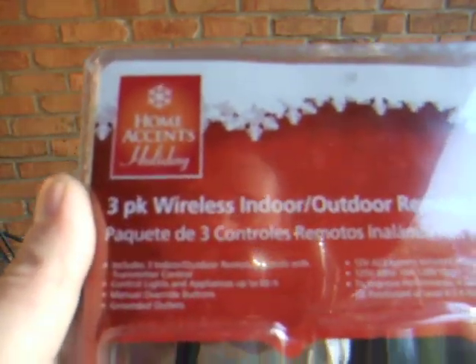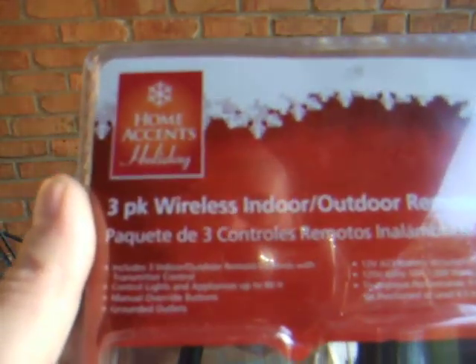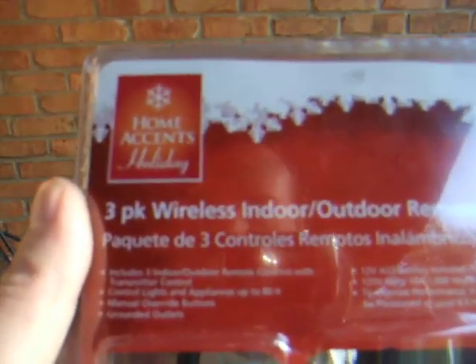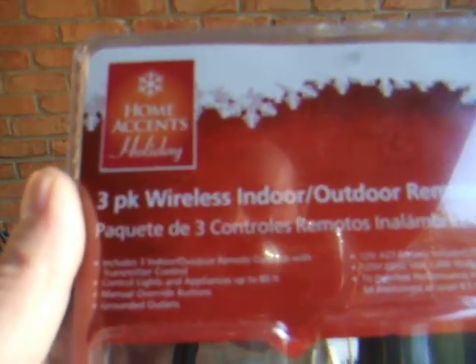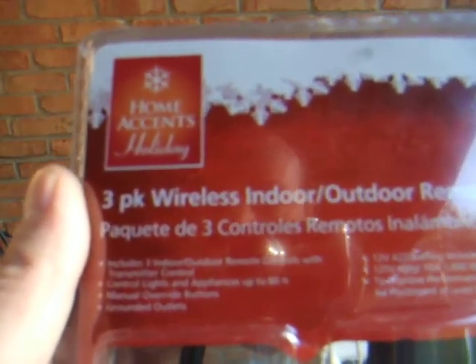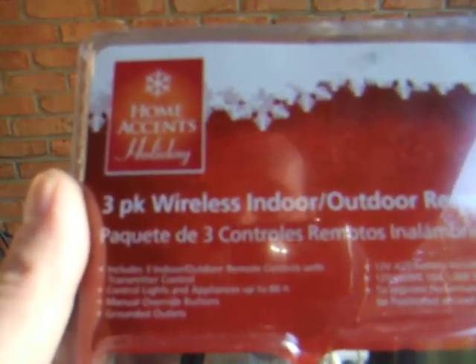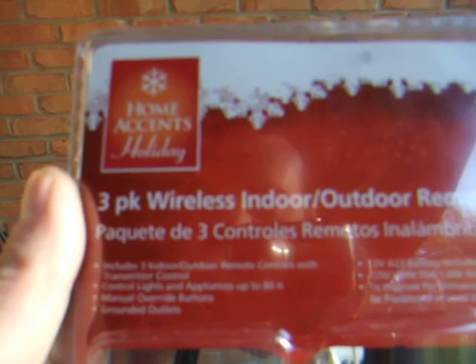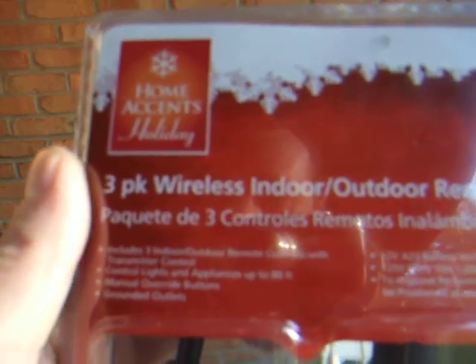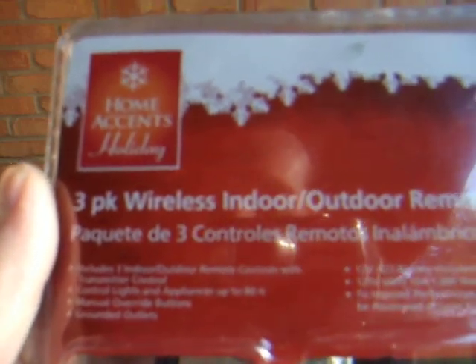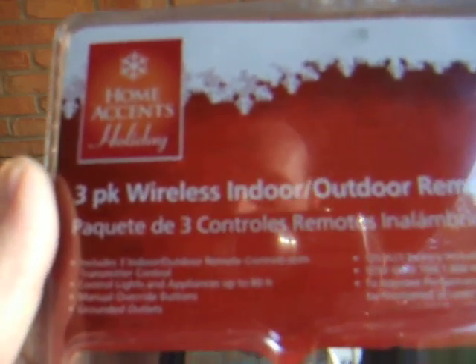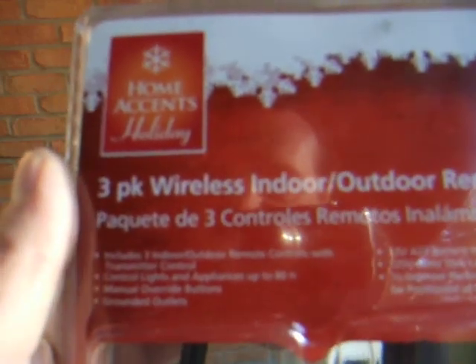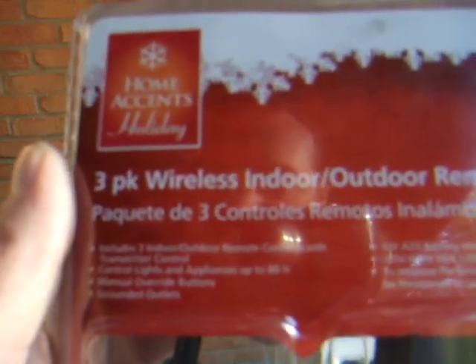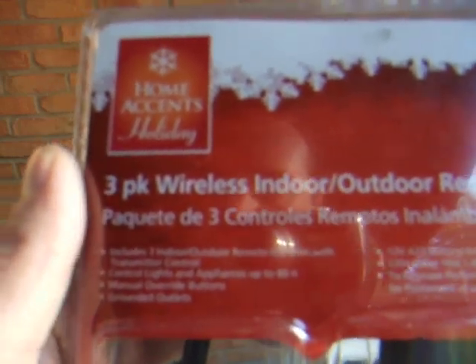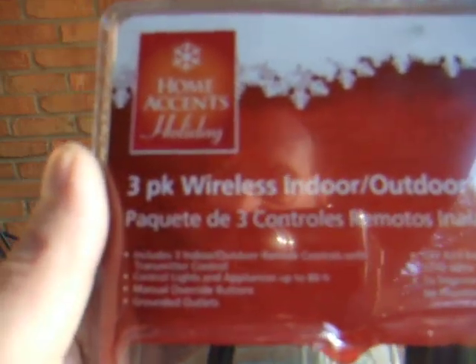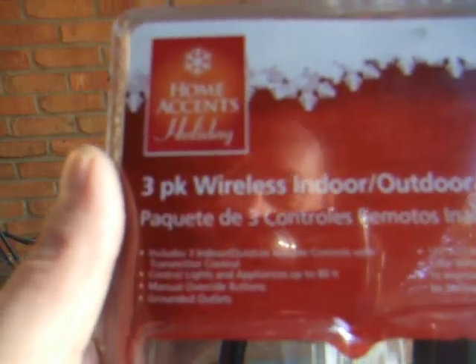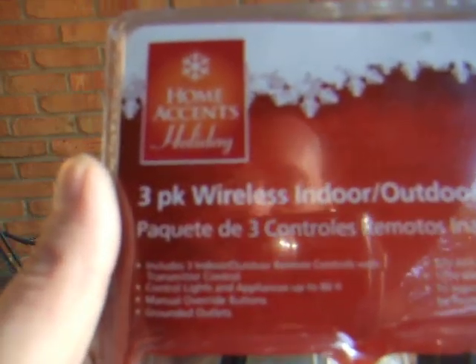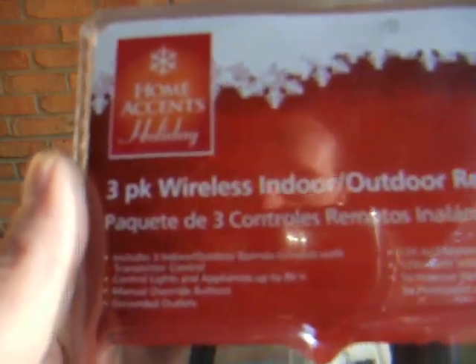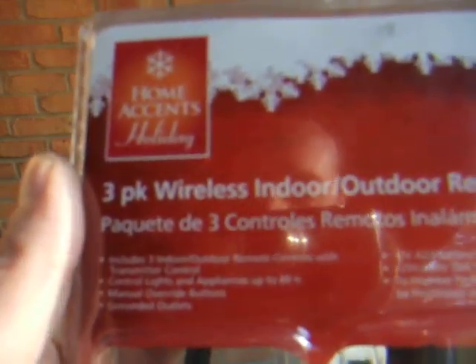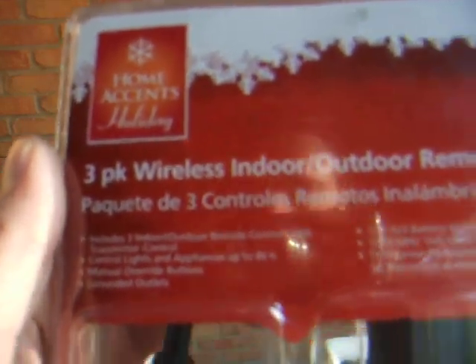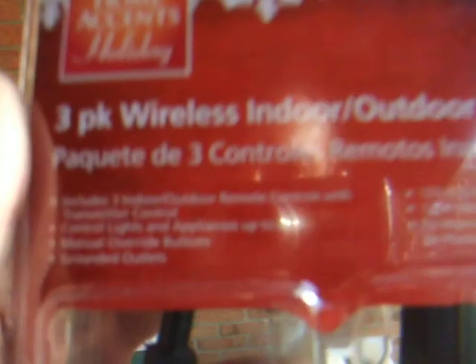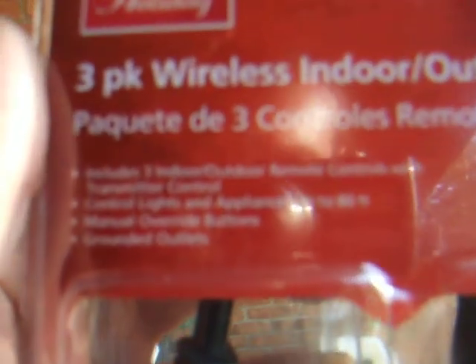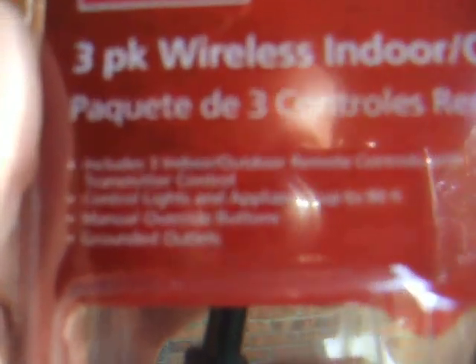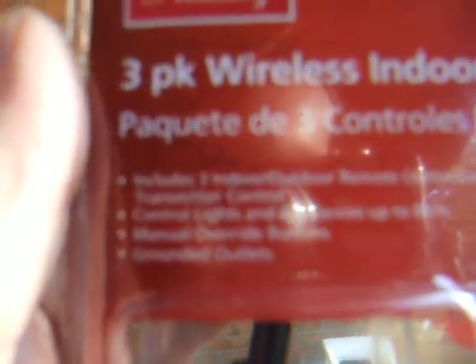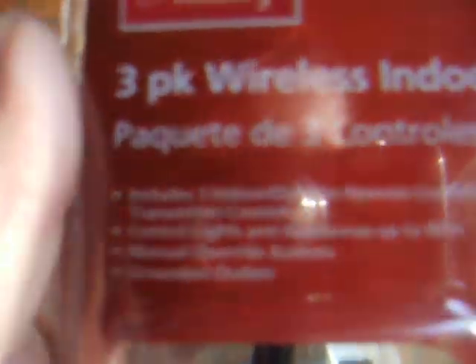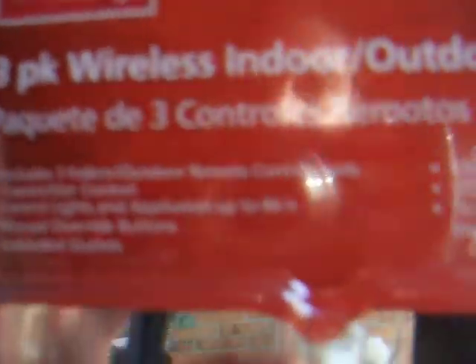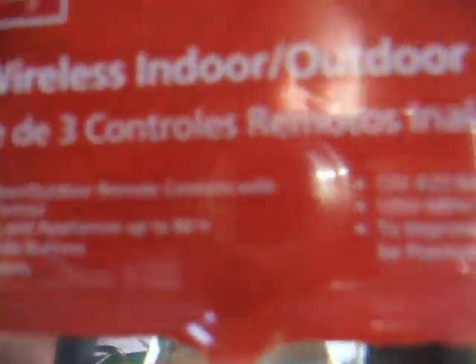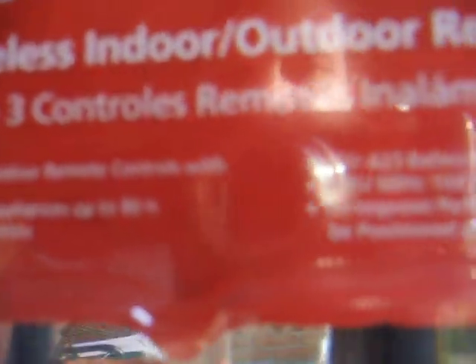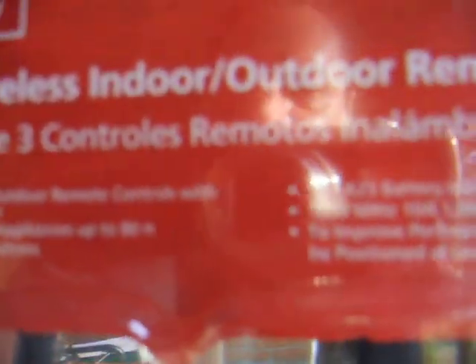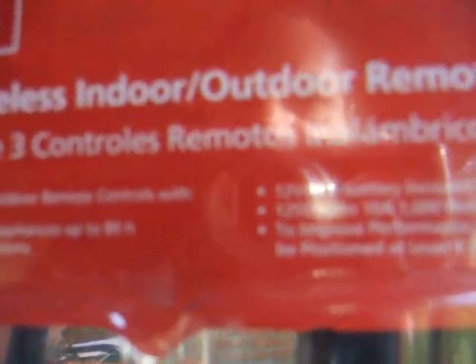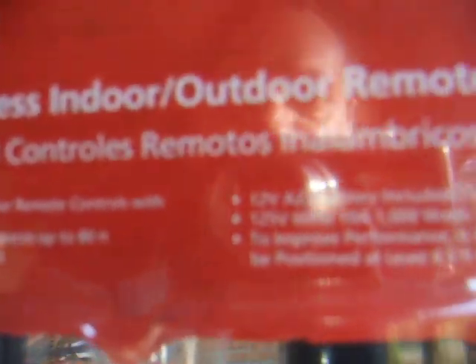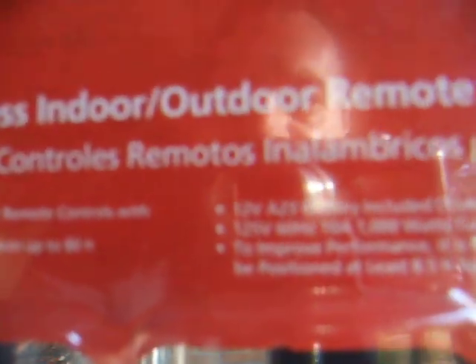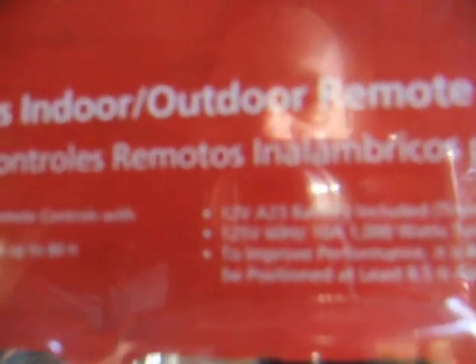The transmitter controls lights and appliances. It's got manual override buttons, grounded outlets — it's got it all. Comes with the battery for the transmitter.